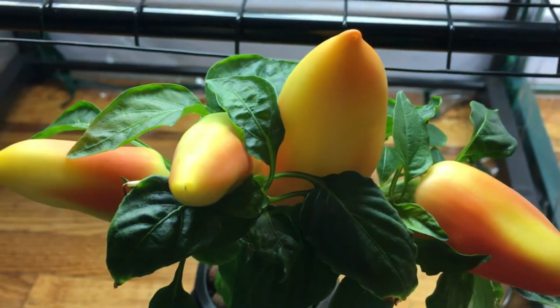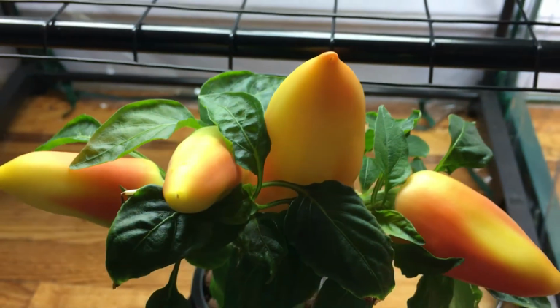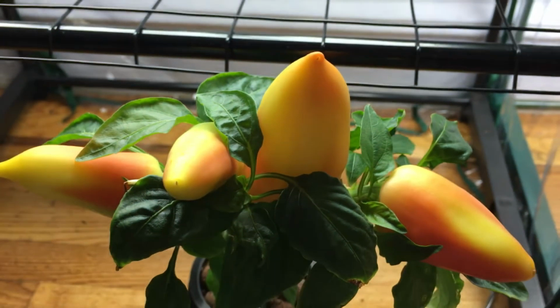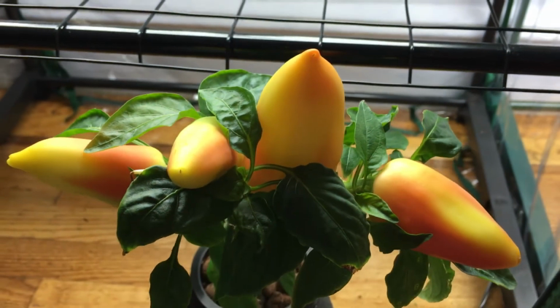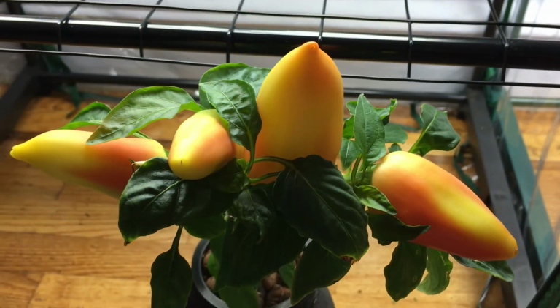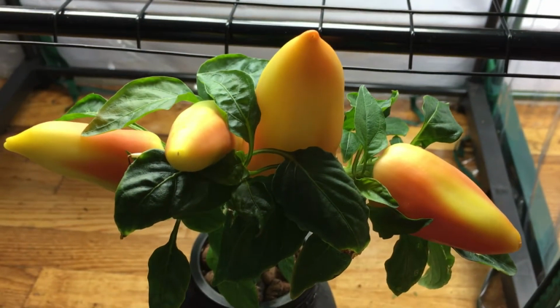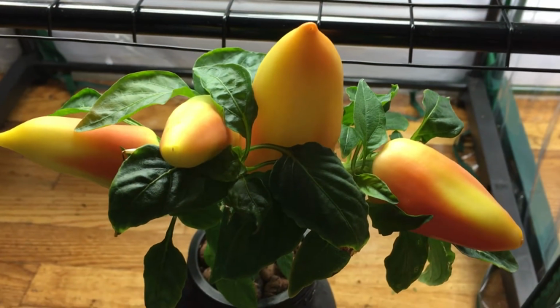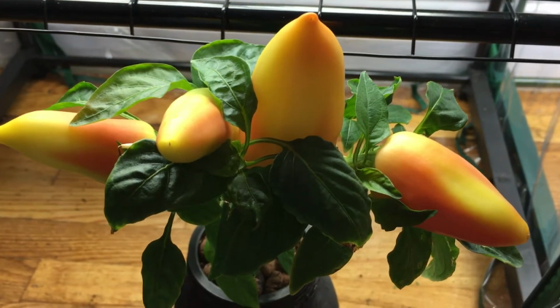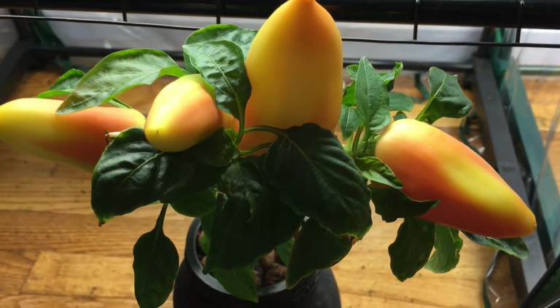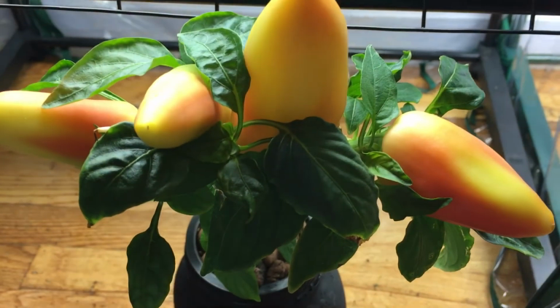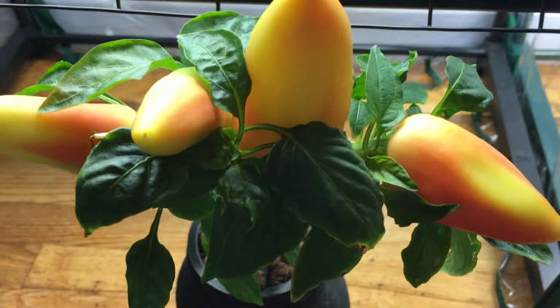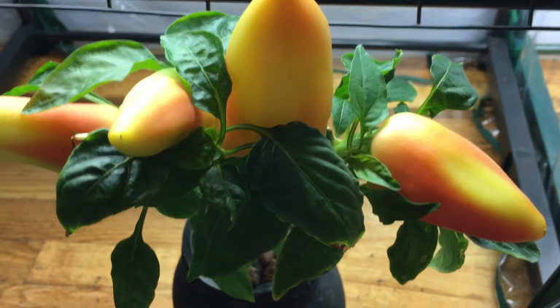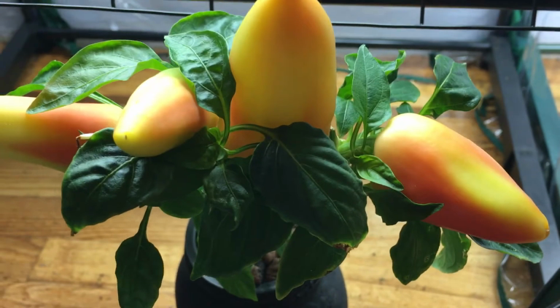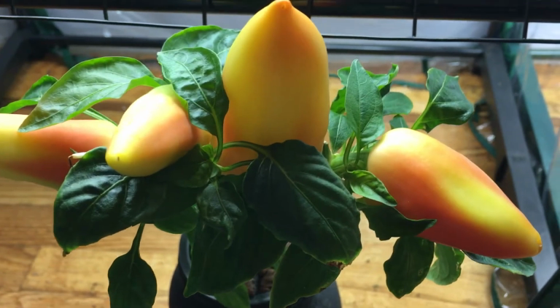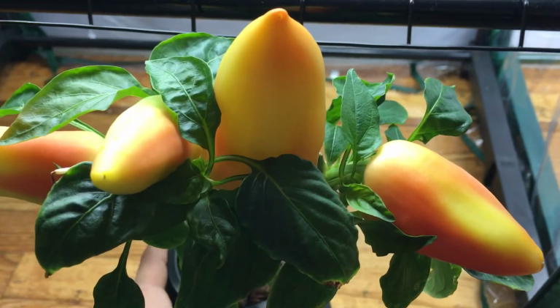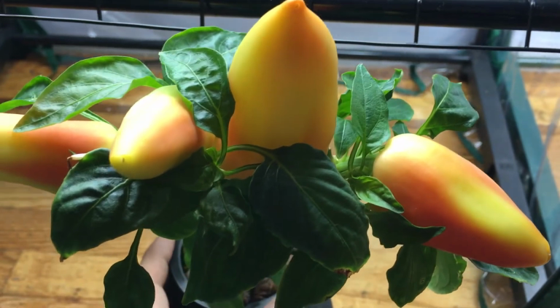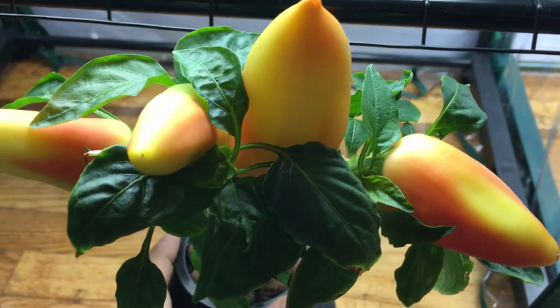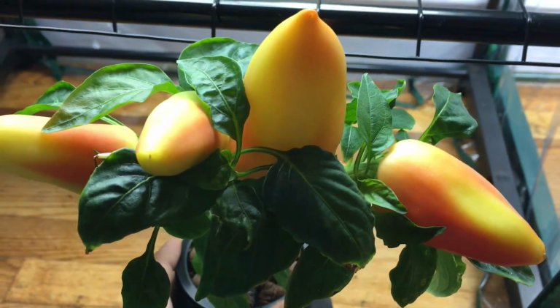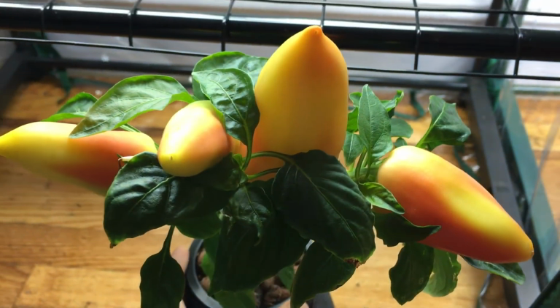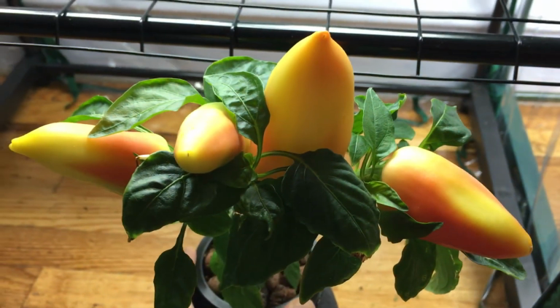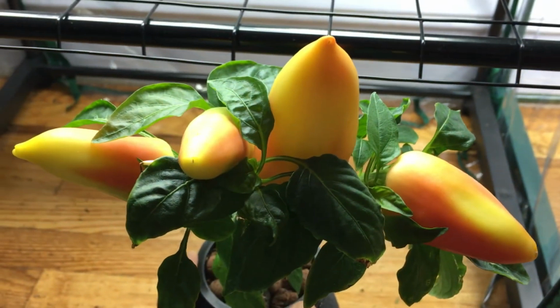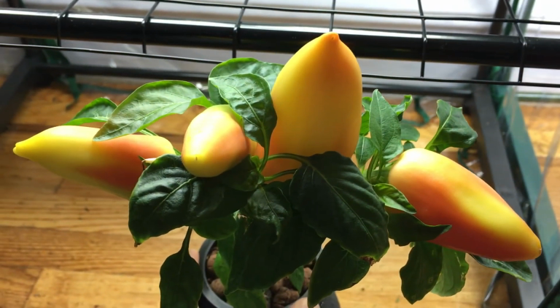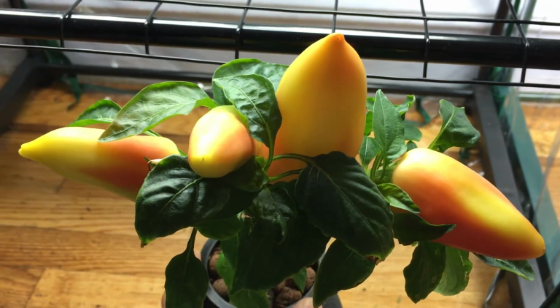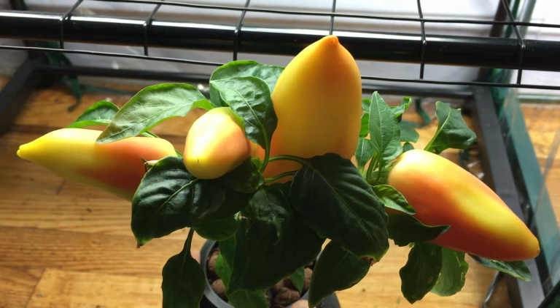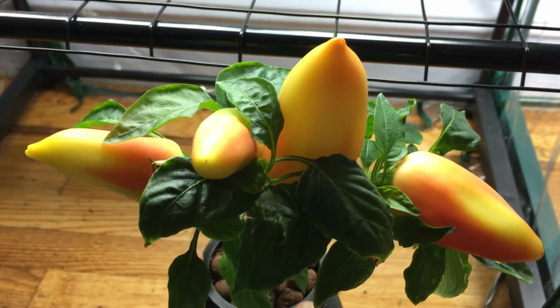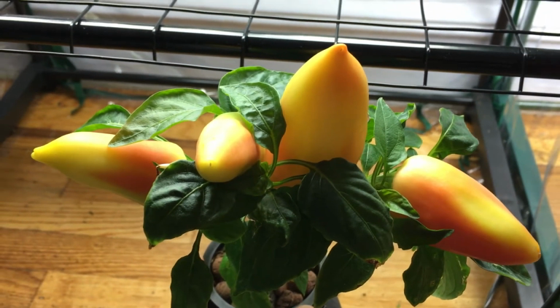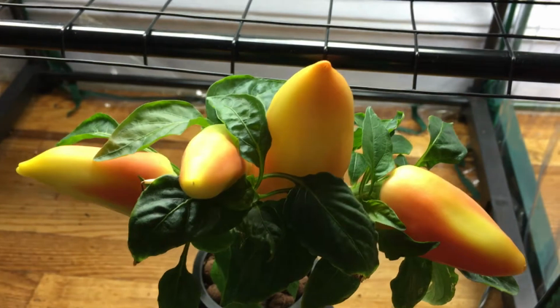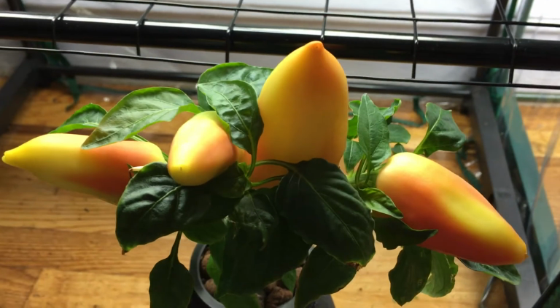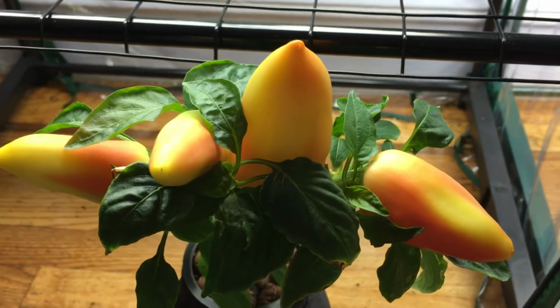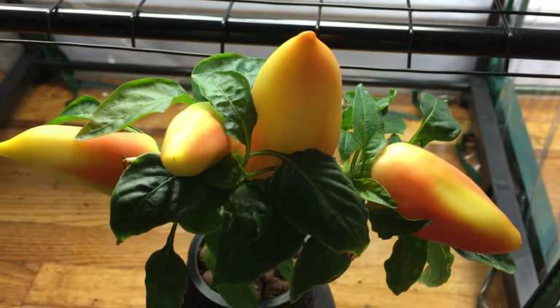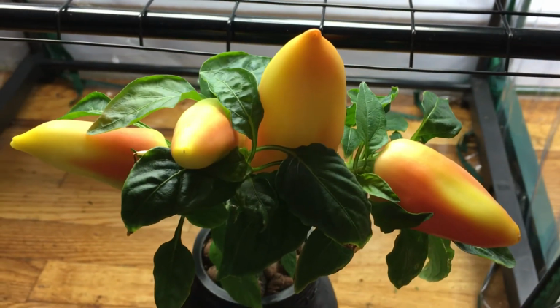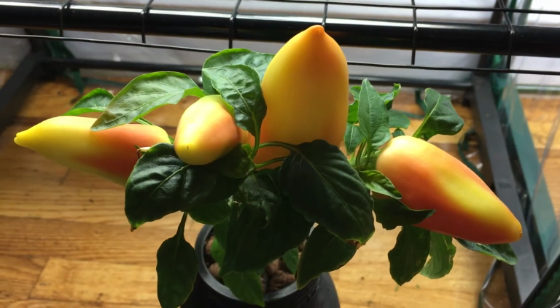I'm going to make these seeds available for anyone who's interested as well. This plant was planted from seed on March 19th, so it's been already several months of this thing growing.